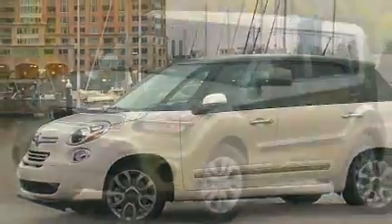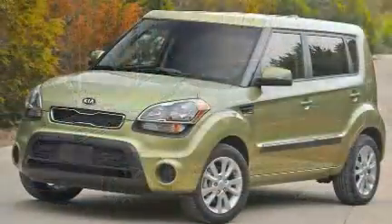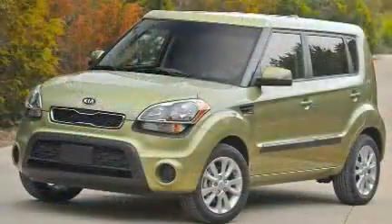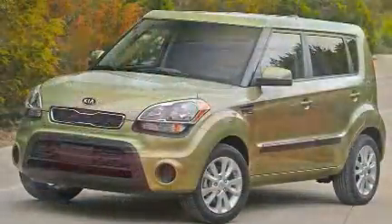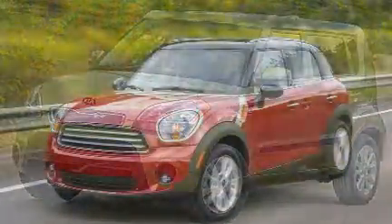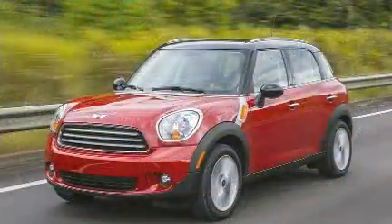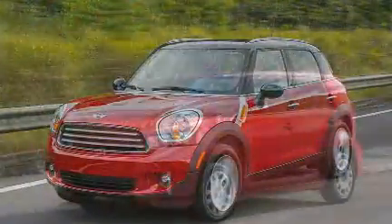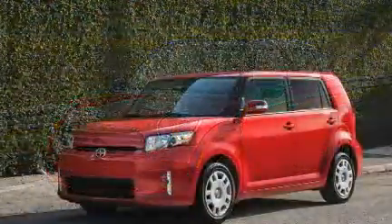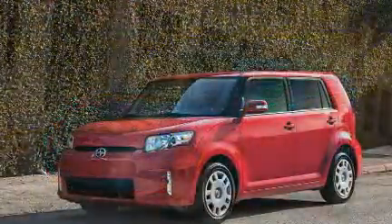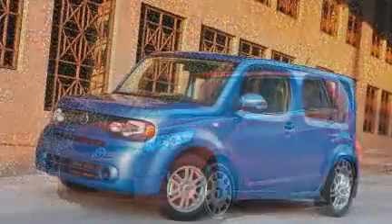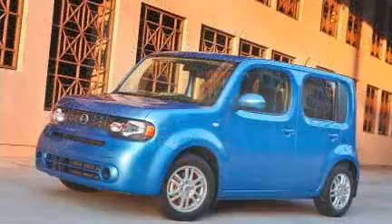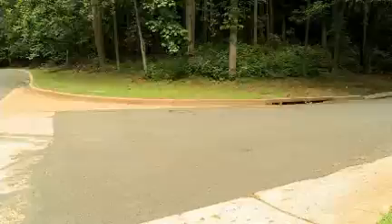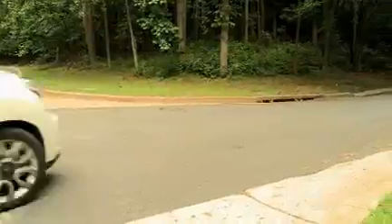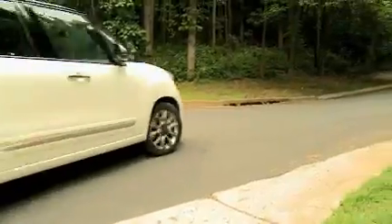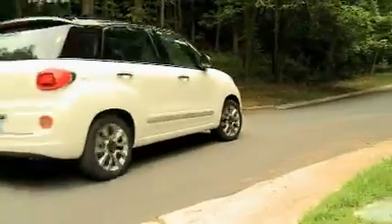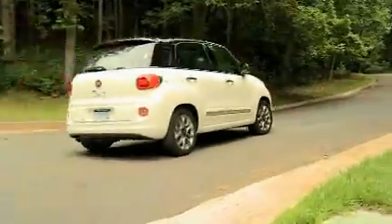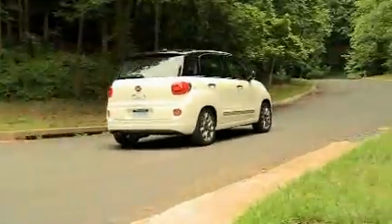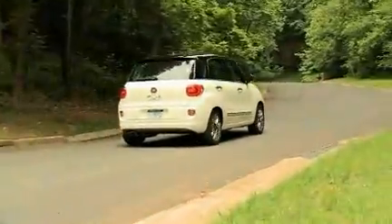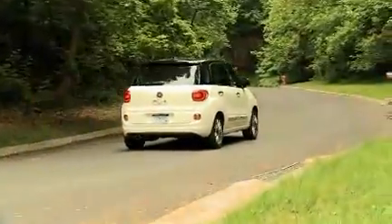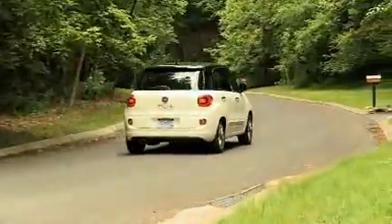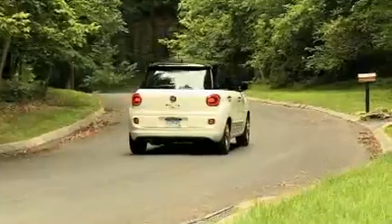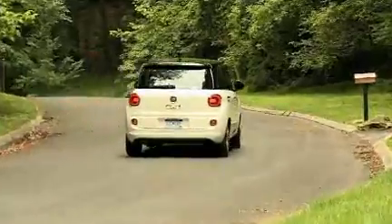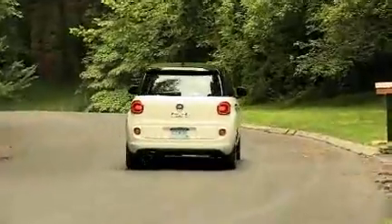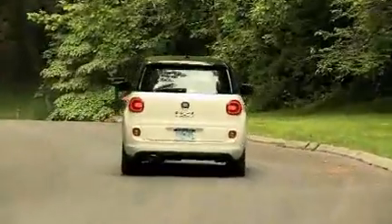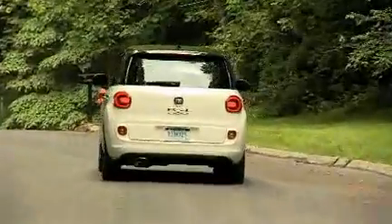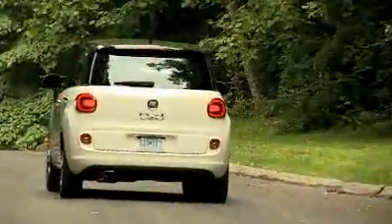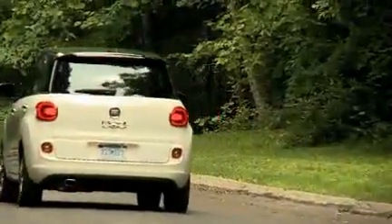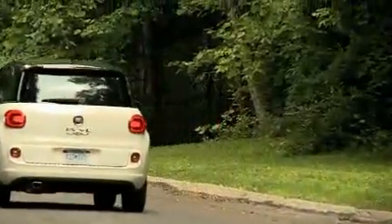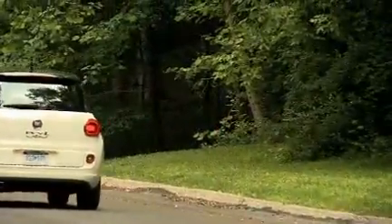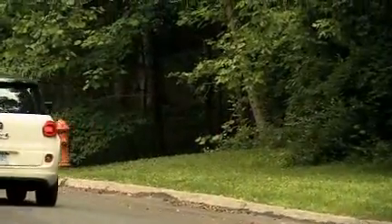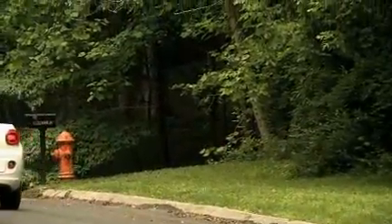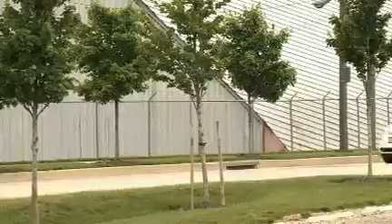It competes with the Kia Soul, Mini Countryman, Scion XB, and Nissan Cube. The all-new 2013 Fiat 500L offers great style, visibility, ride height, accessibility, and safety, all in your own personalized vehicle.